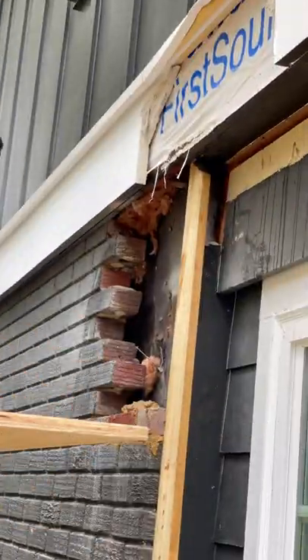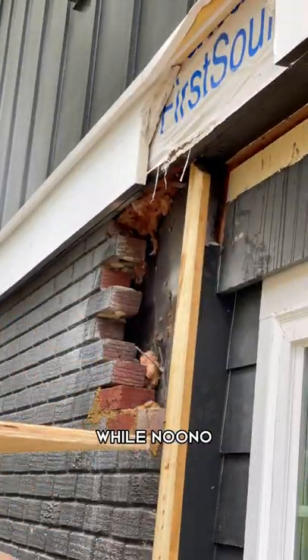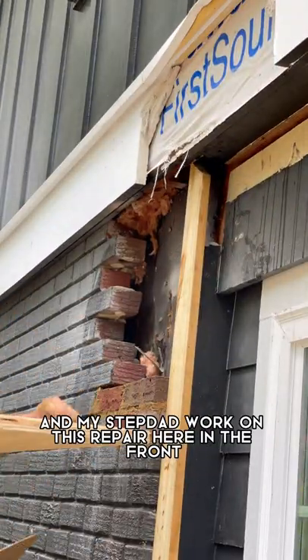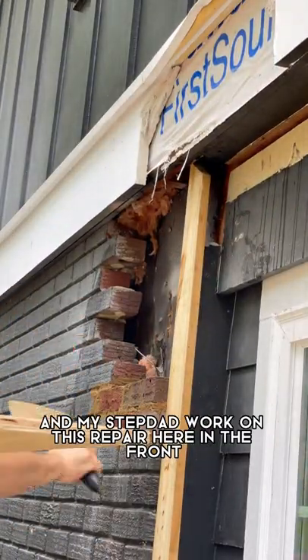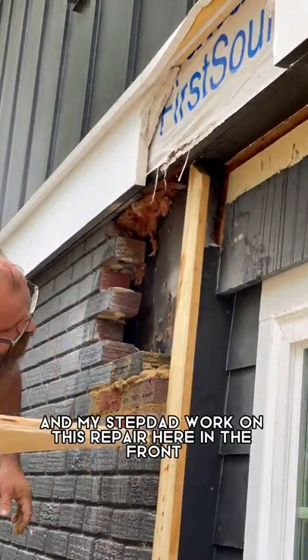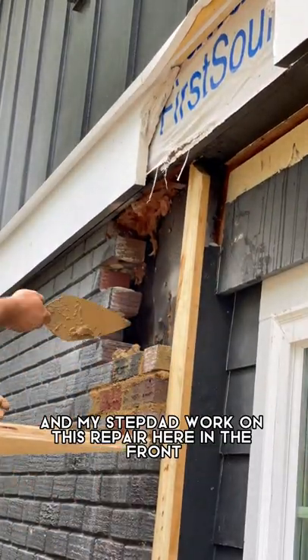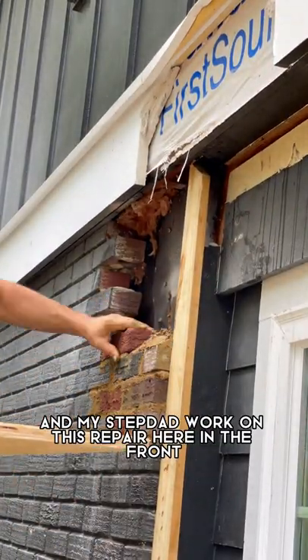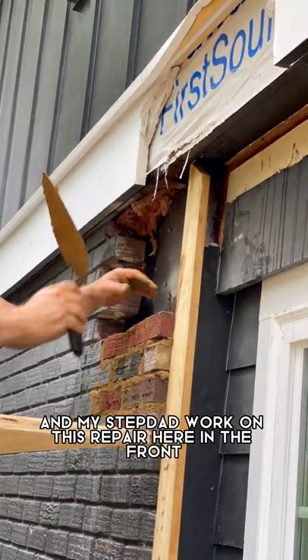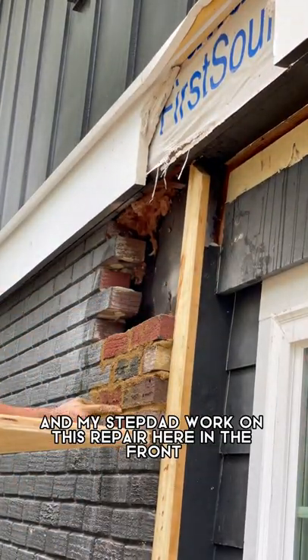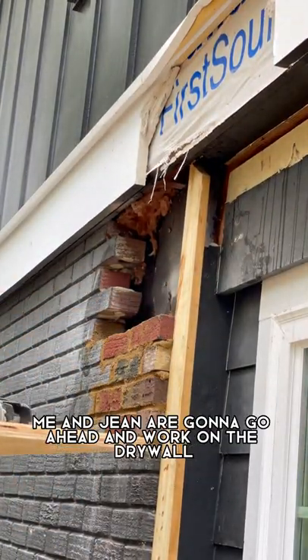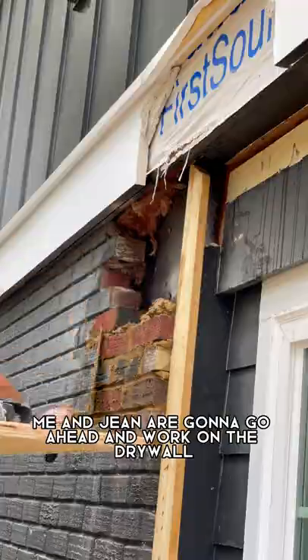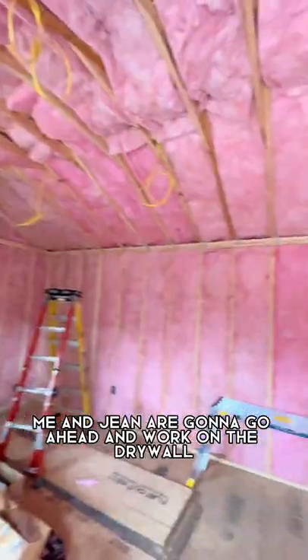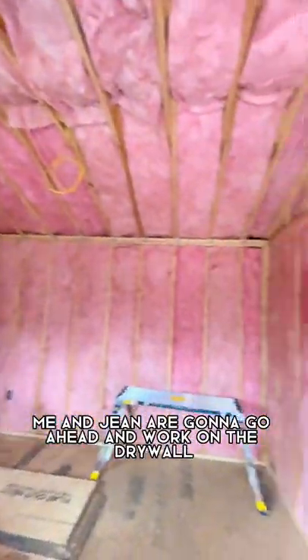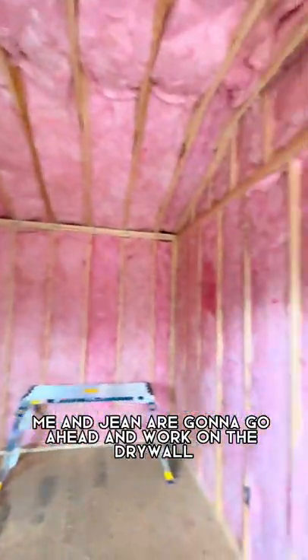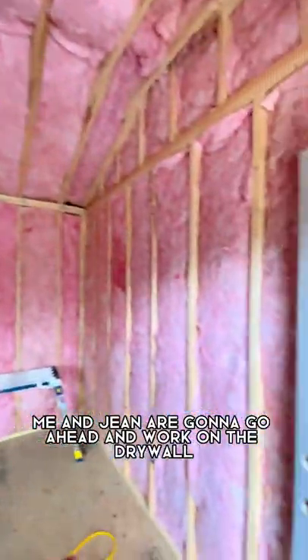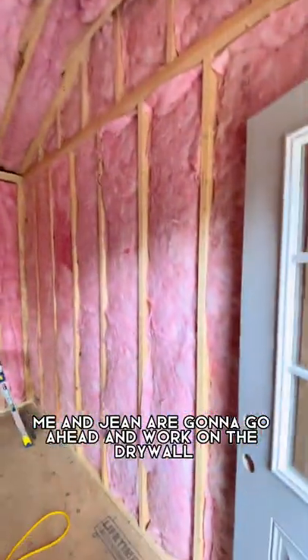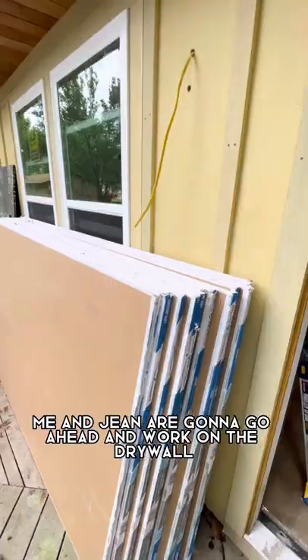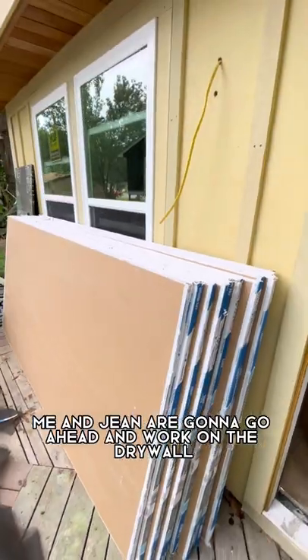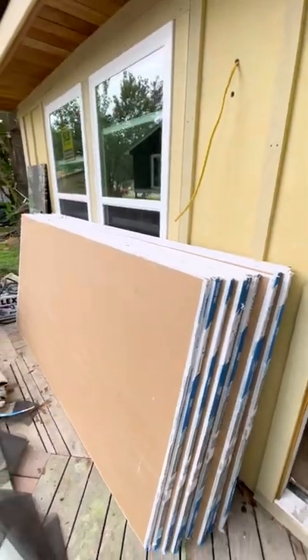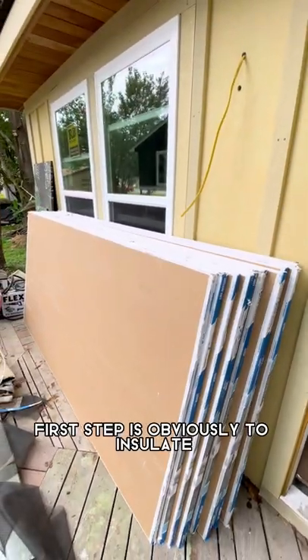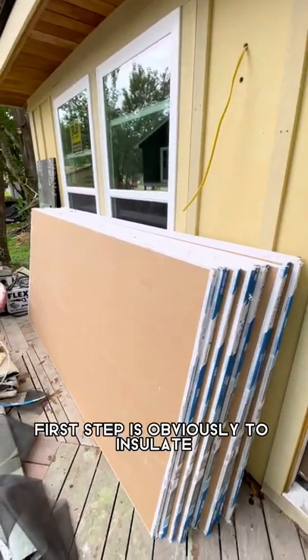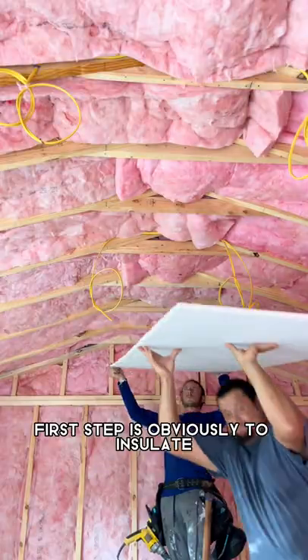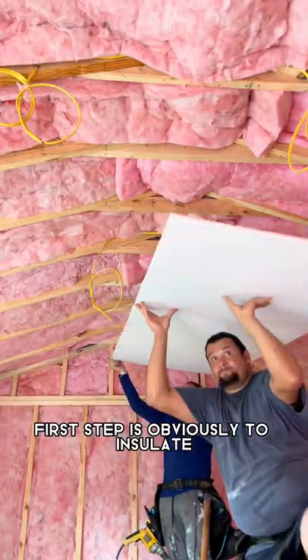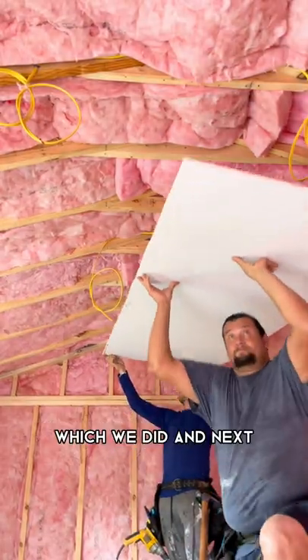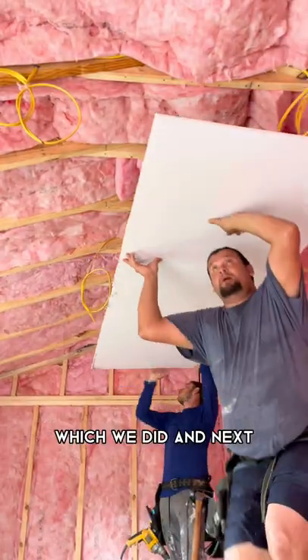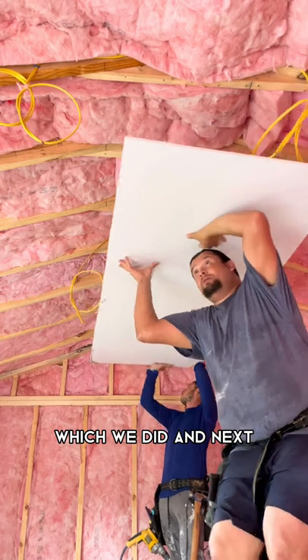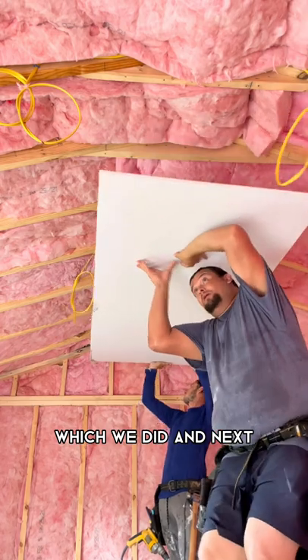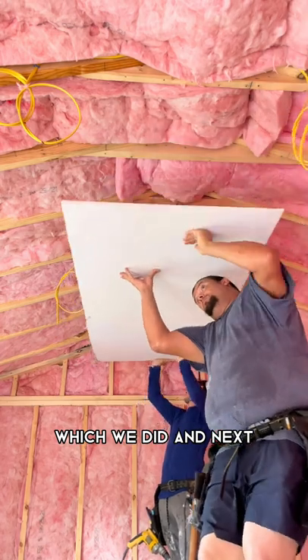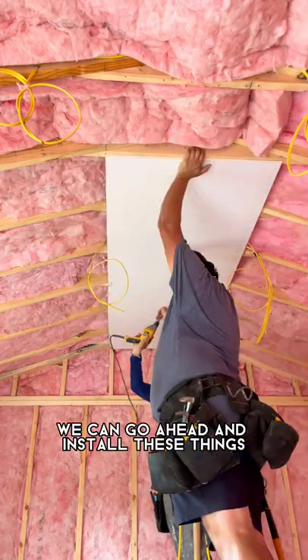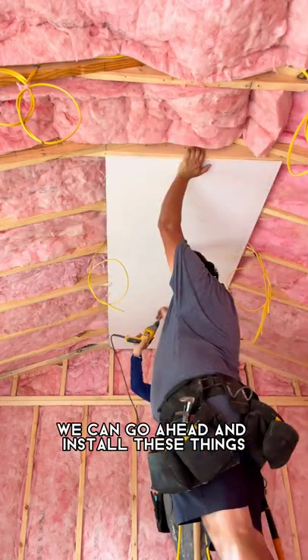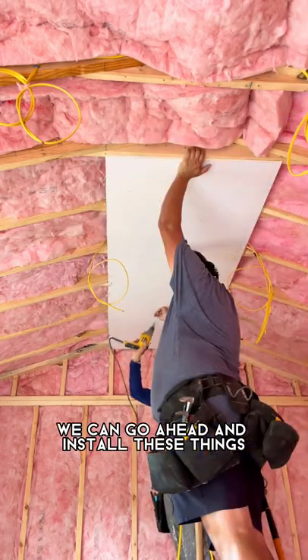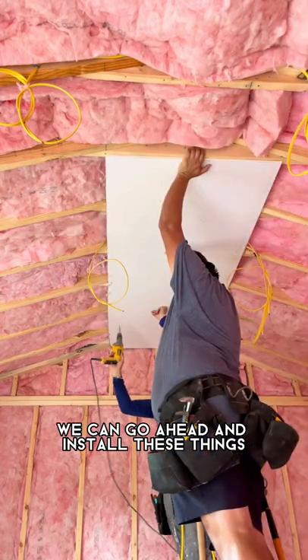While Nuno and my stepdad work on this repair here in the front, me and Gene are gonna go ahead and work on the drywall. First step is obviously to insulate, which we did, and next we can go ahead and install these things.